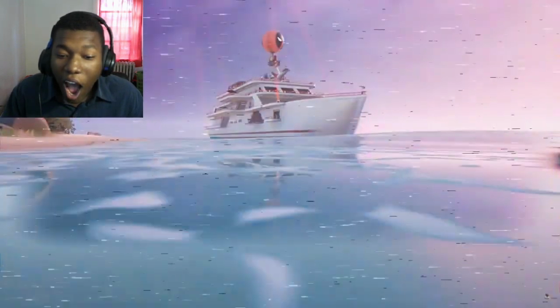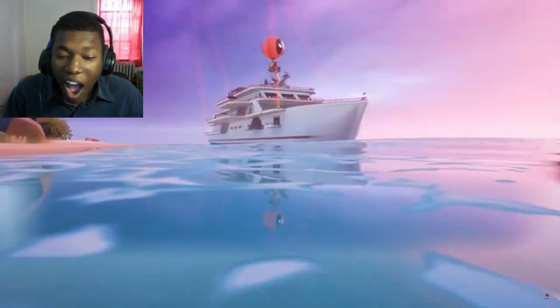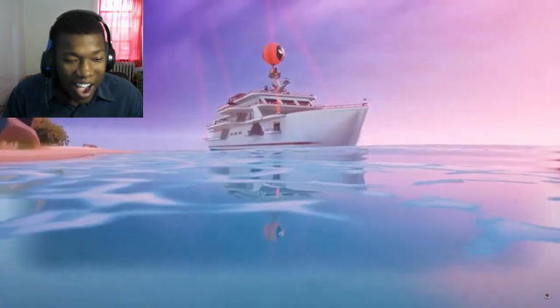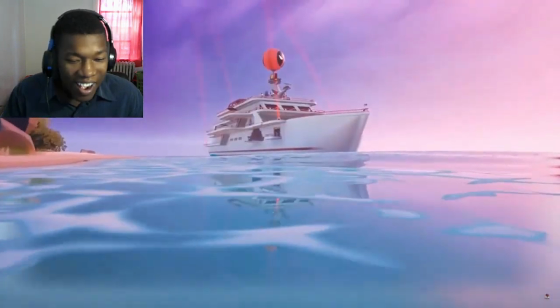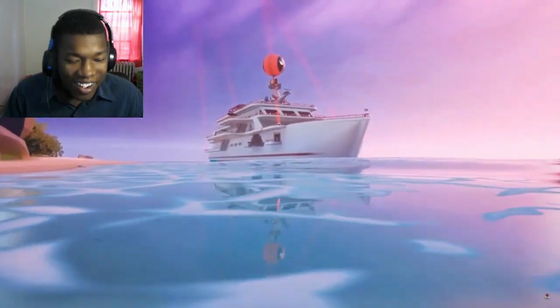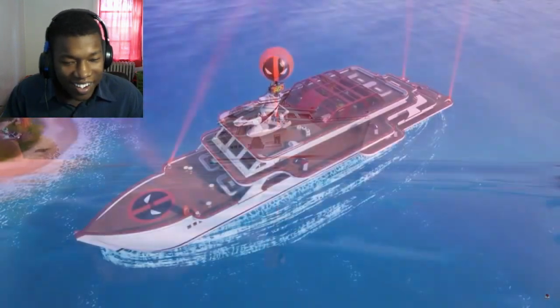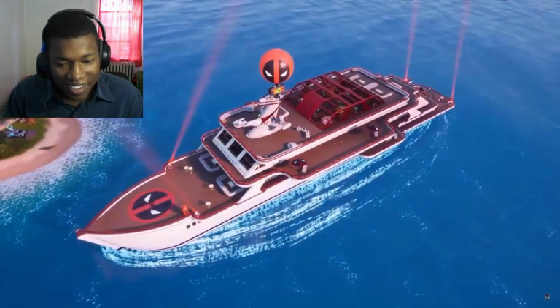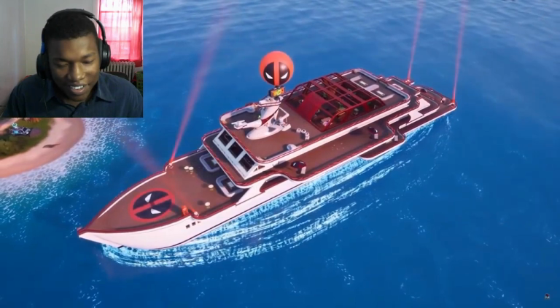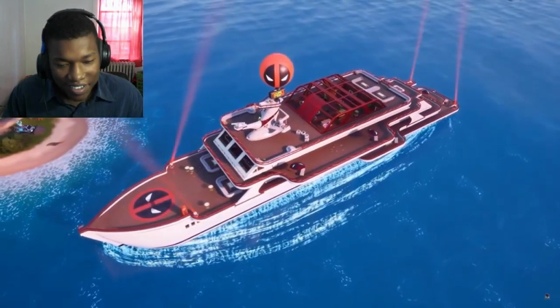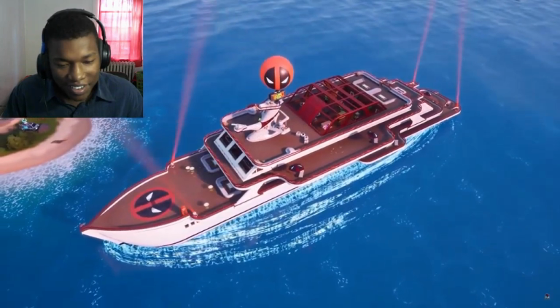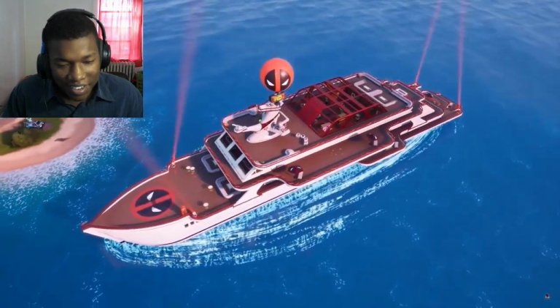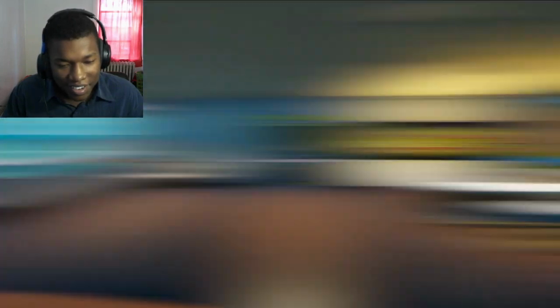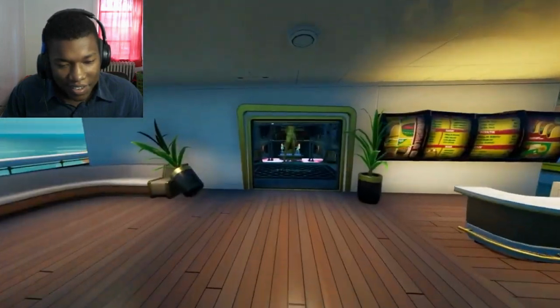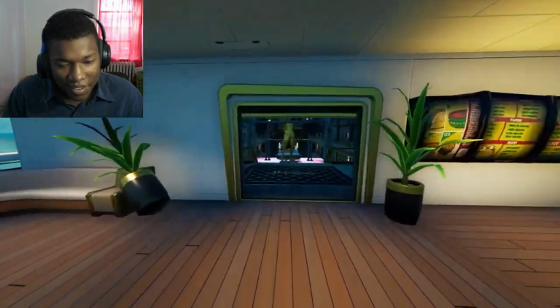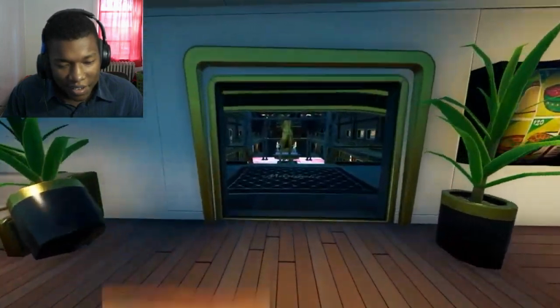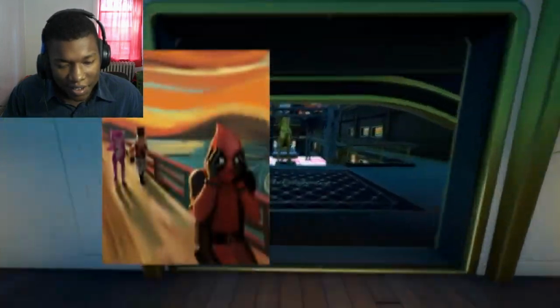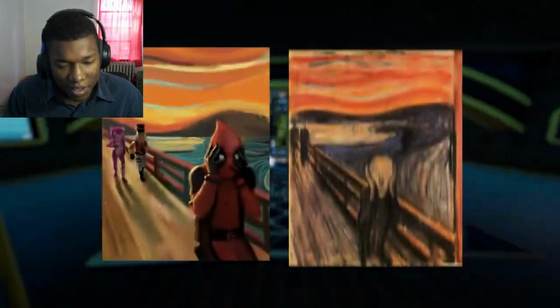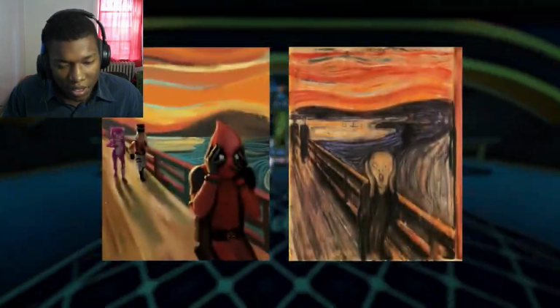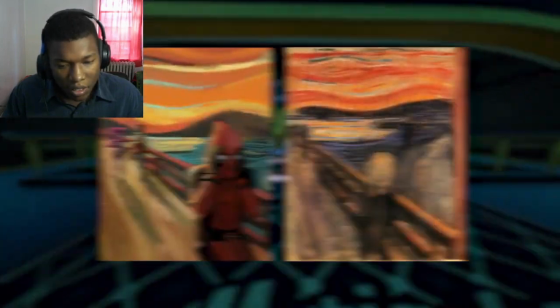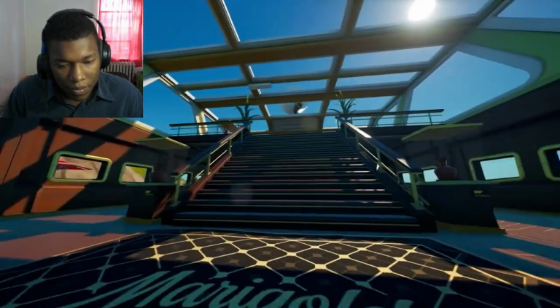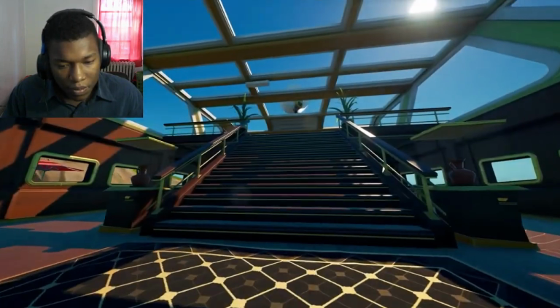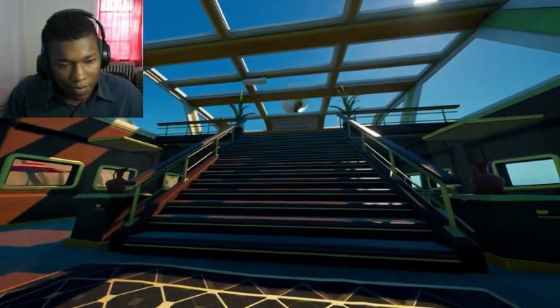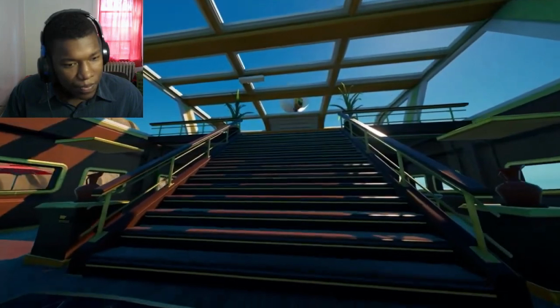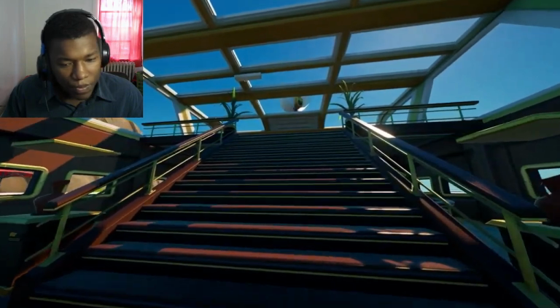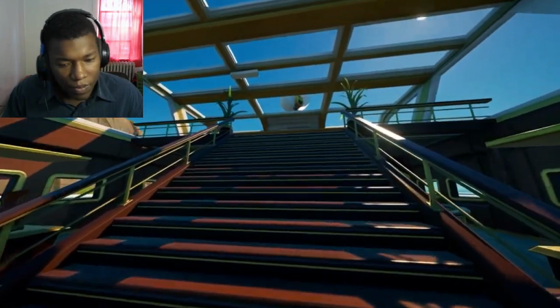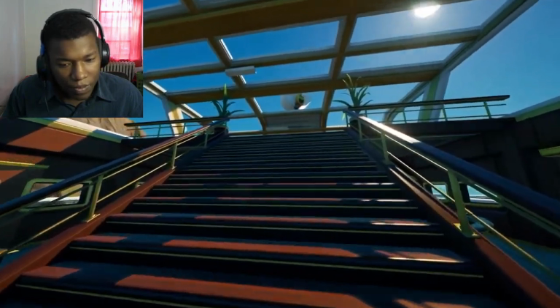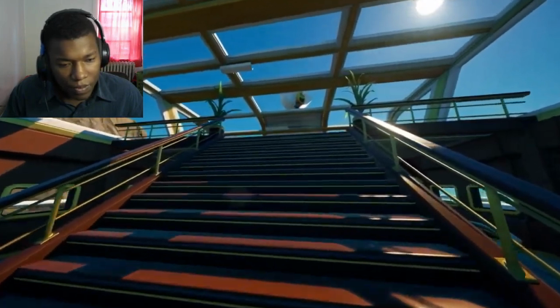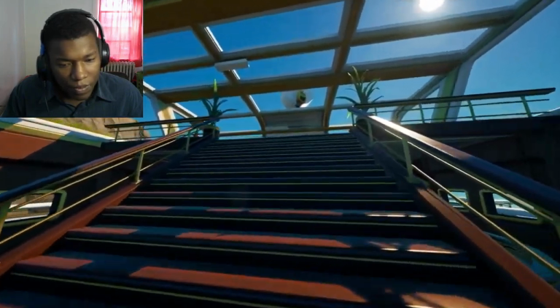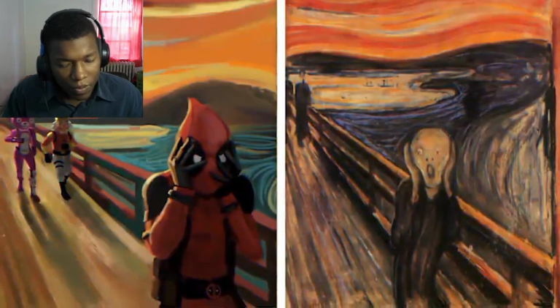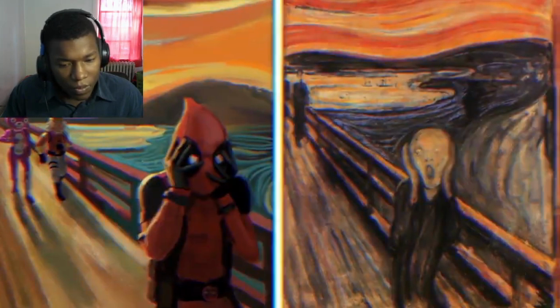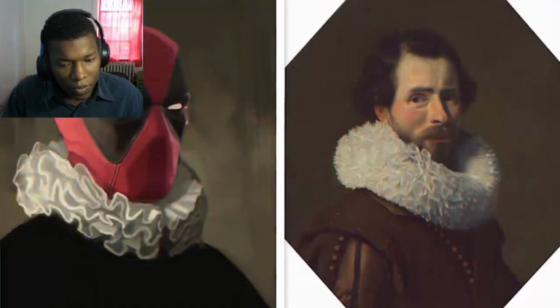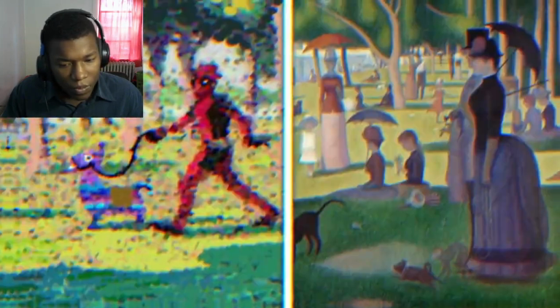But if anything is attention to detail, it's the remixed paintings in Deadpool's yacht. Inside, you can find a bunch of famous pictures like the Scream, but instead of the originals, Deadpool somehow snuck his way into every single one.